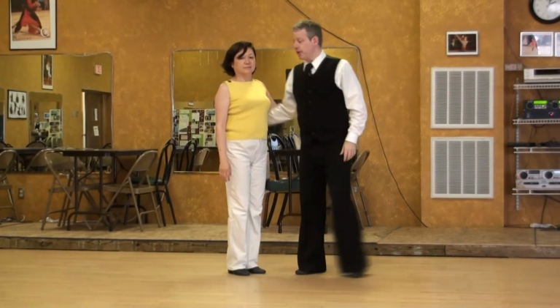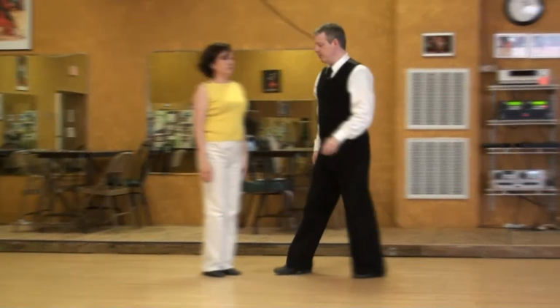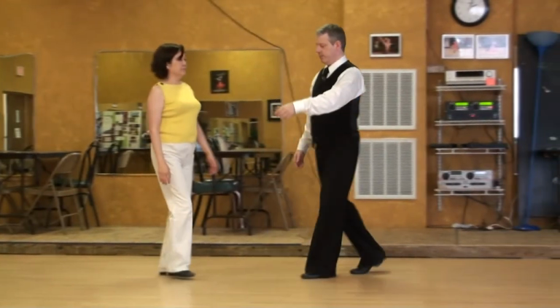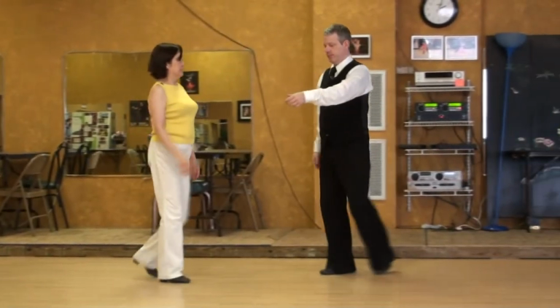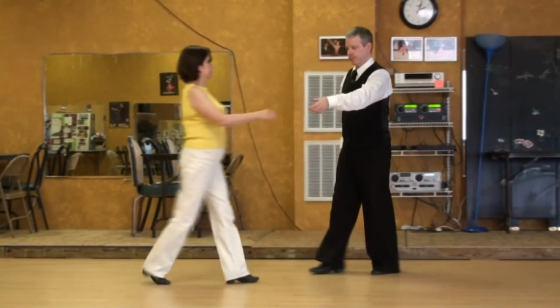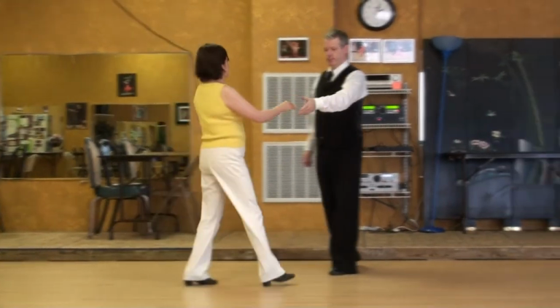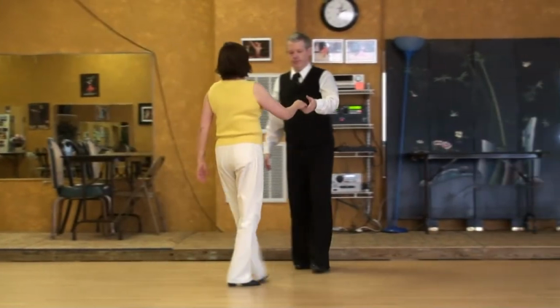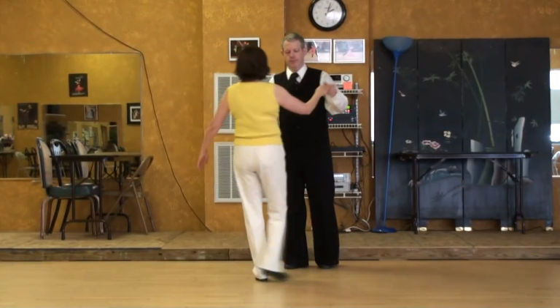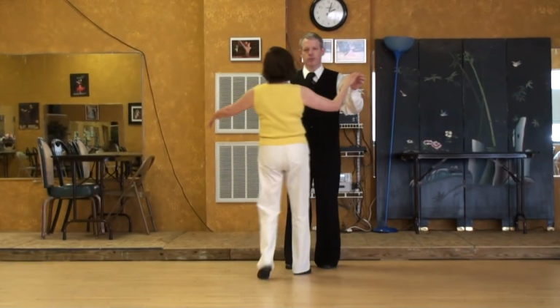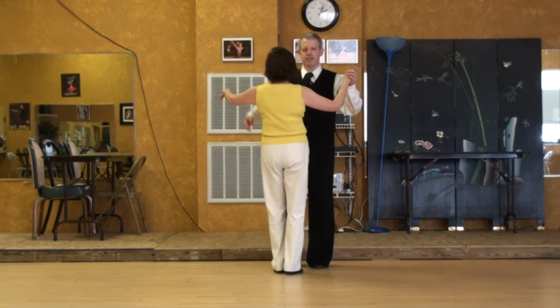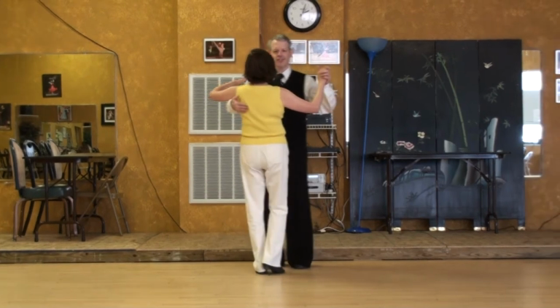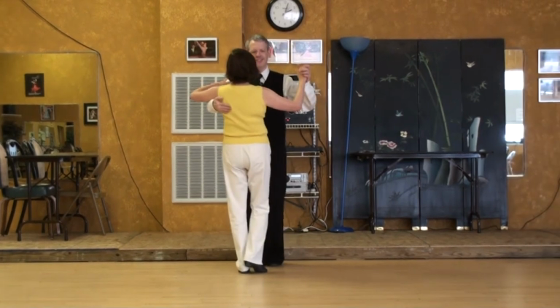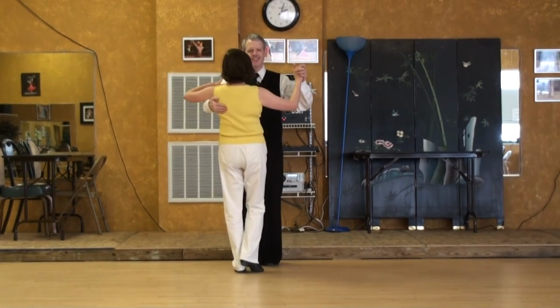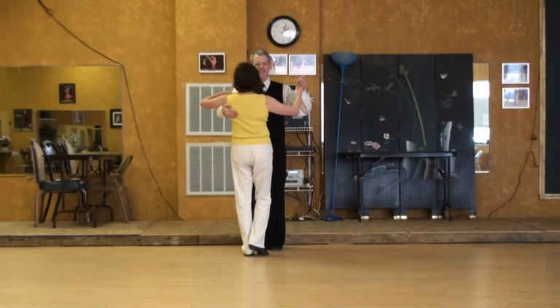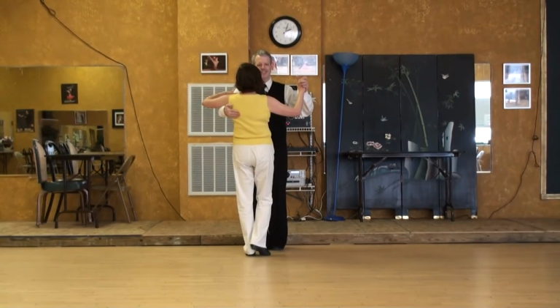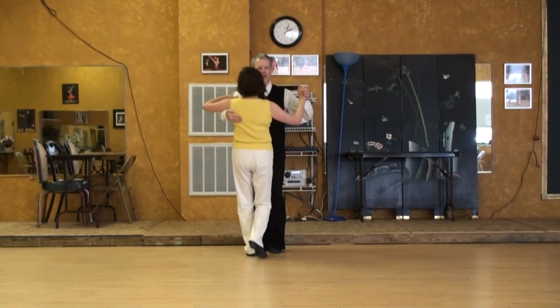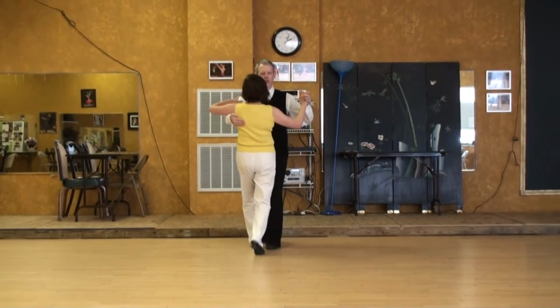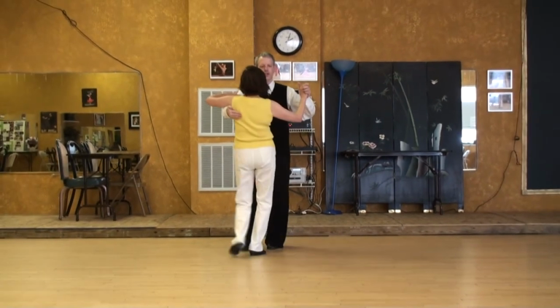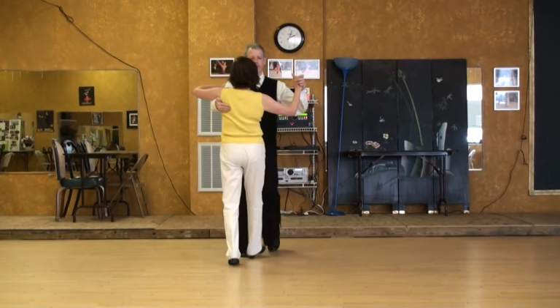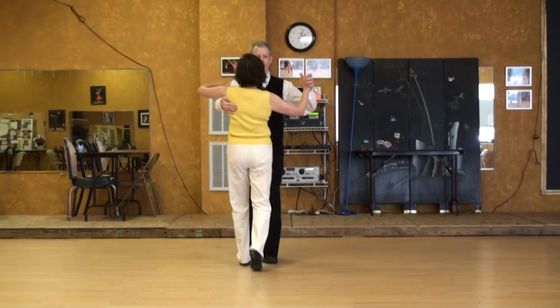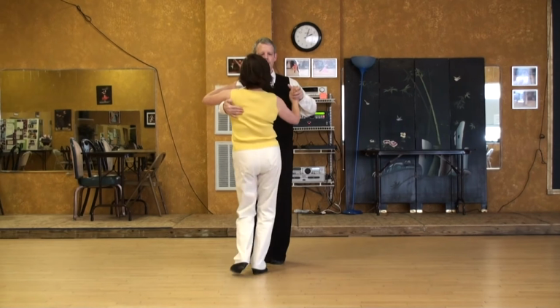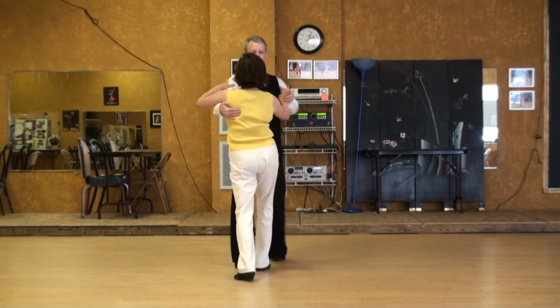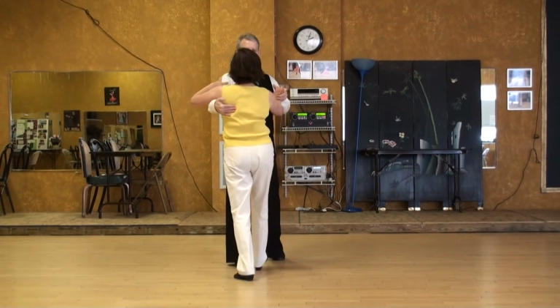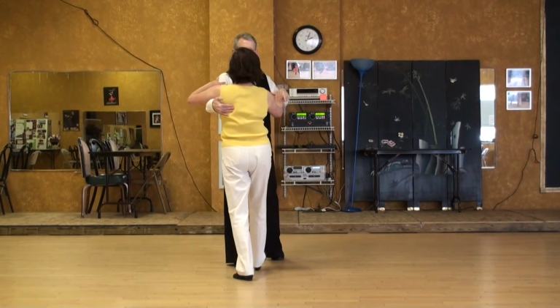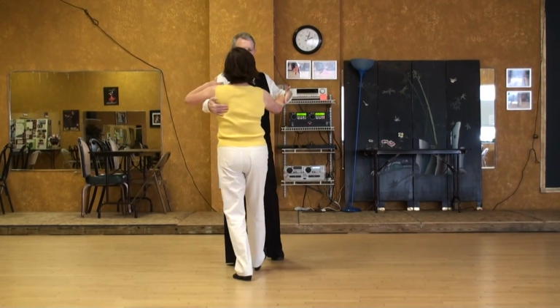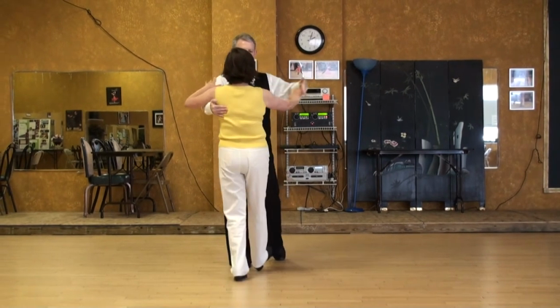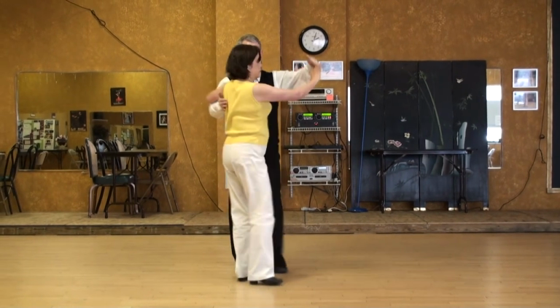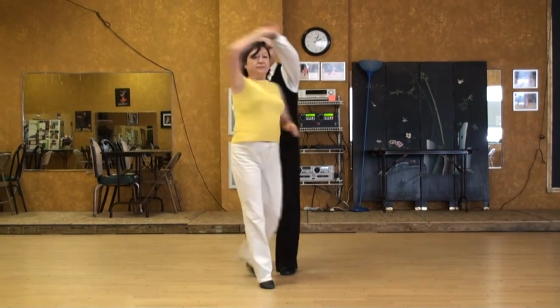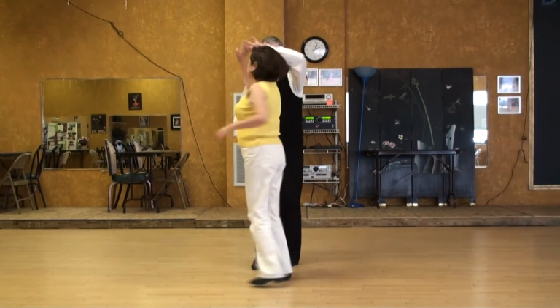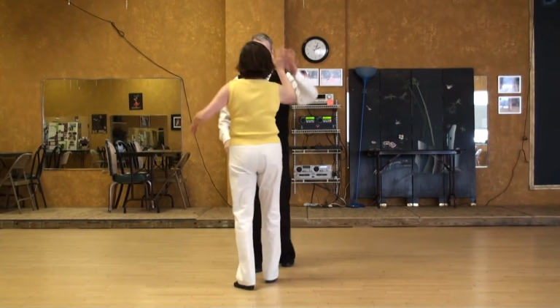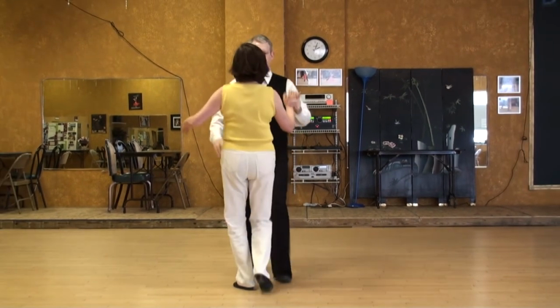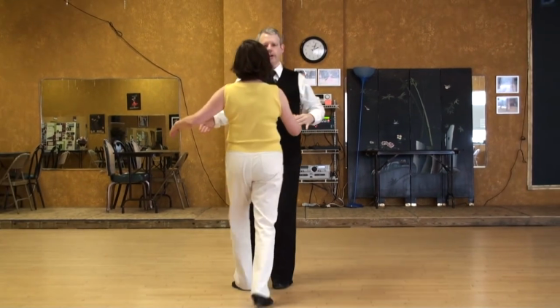Different angle — we're coming at you. 1, 2, 3, prepare. Turning and out.